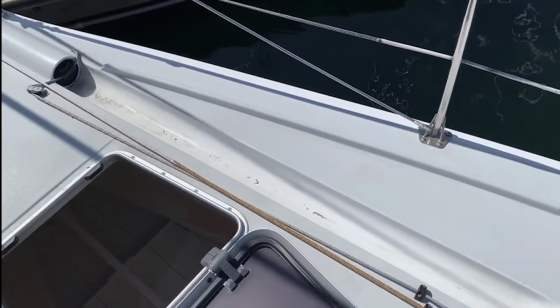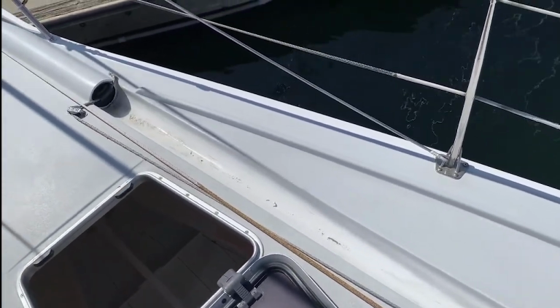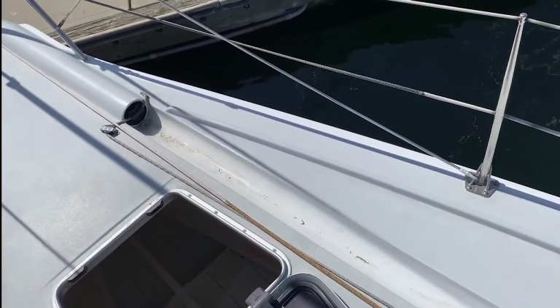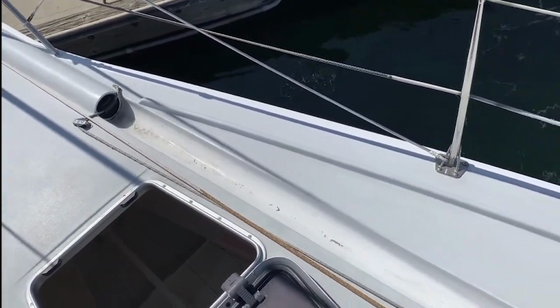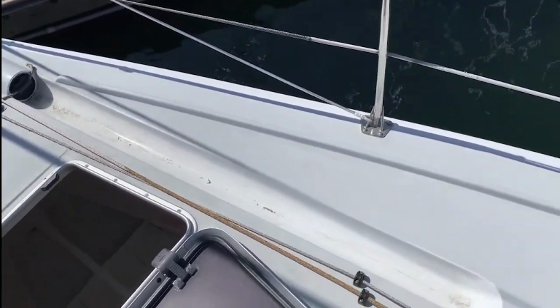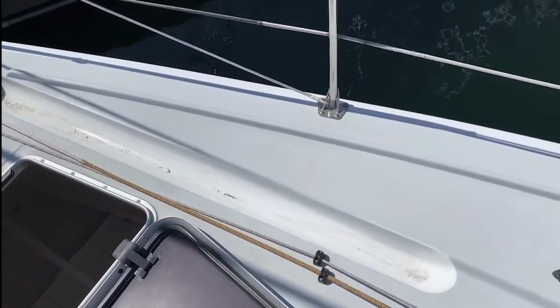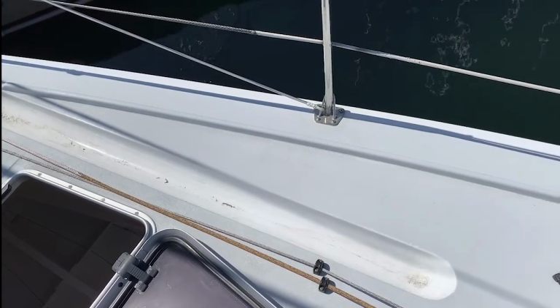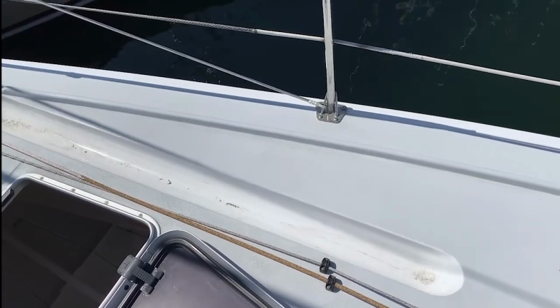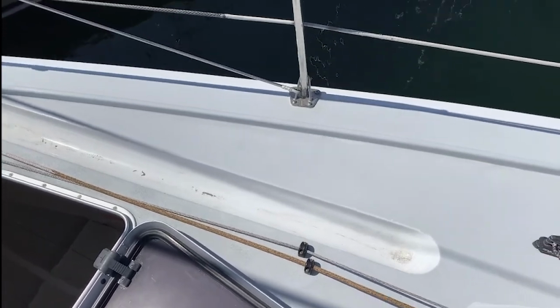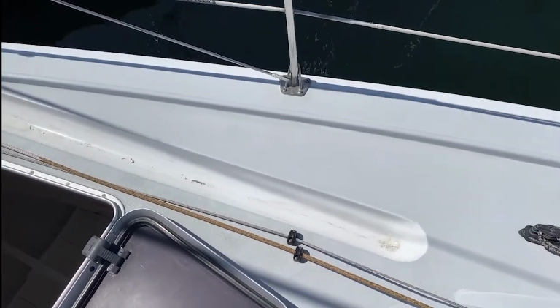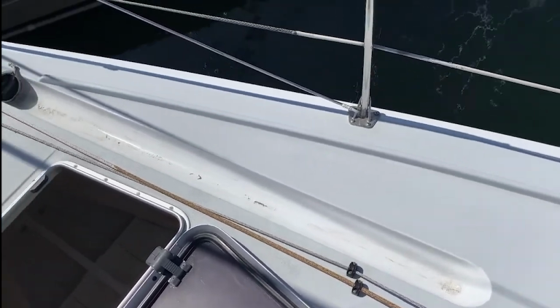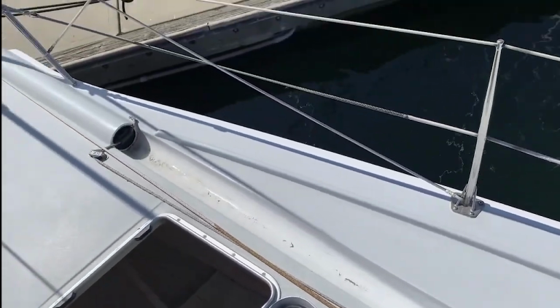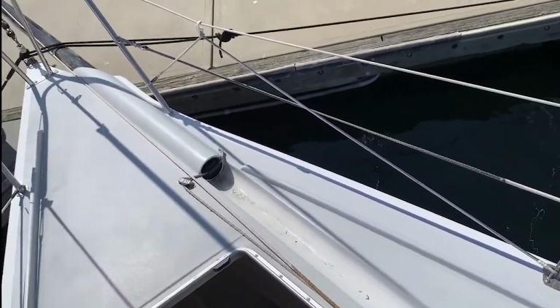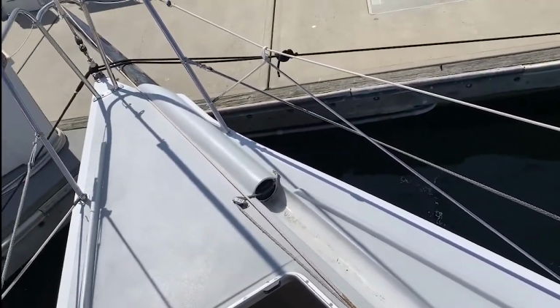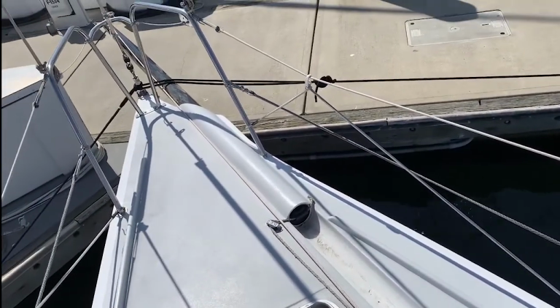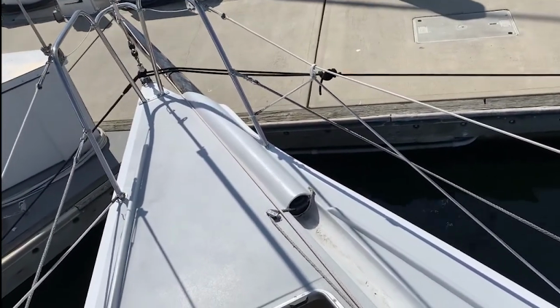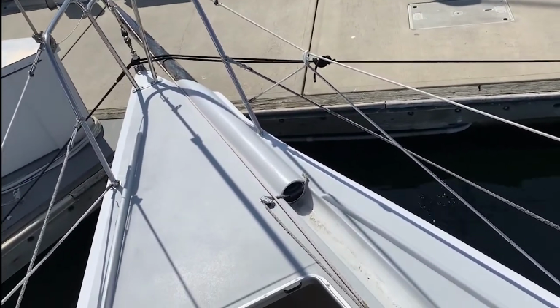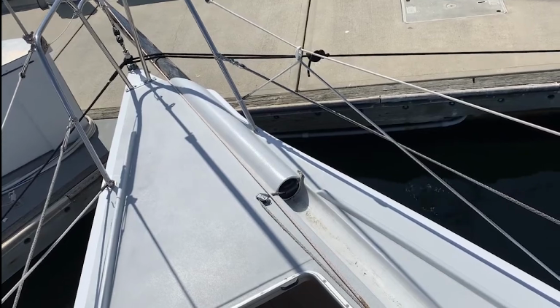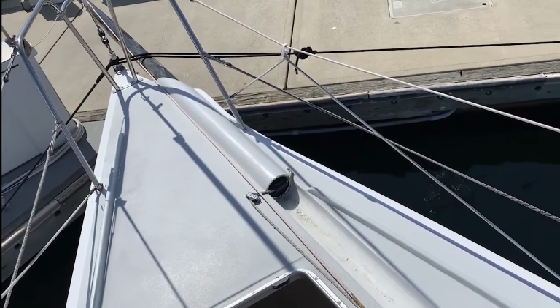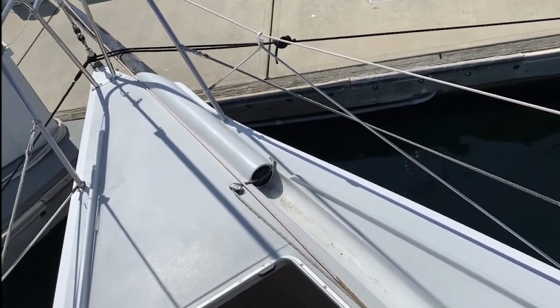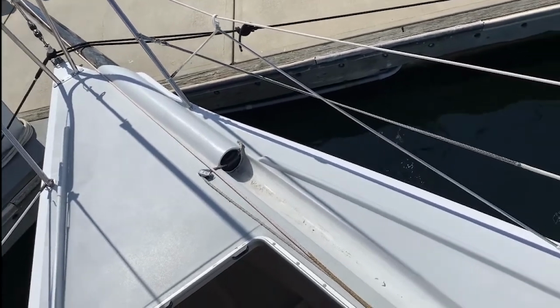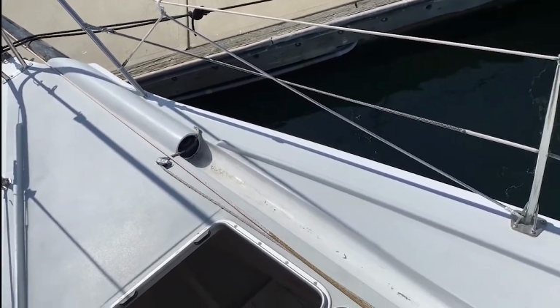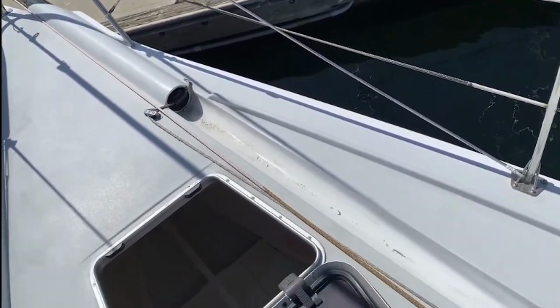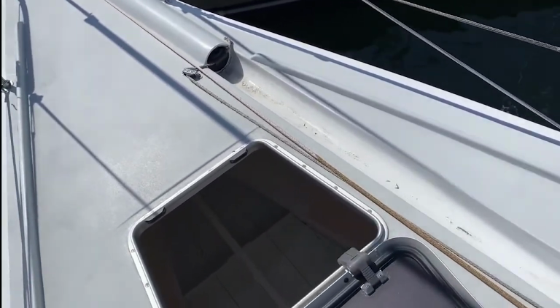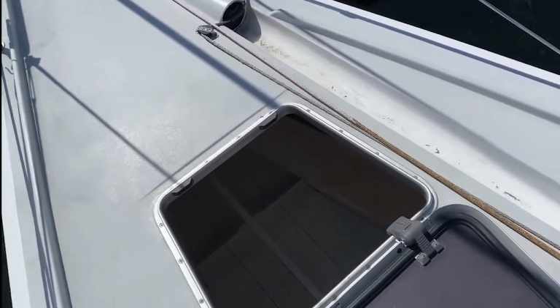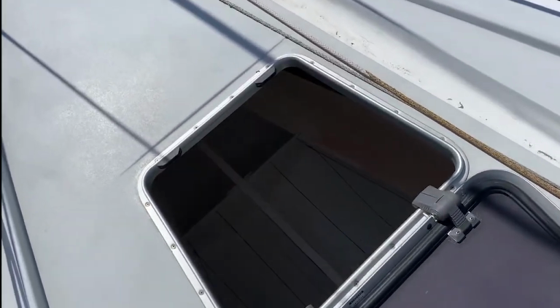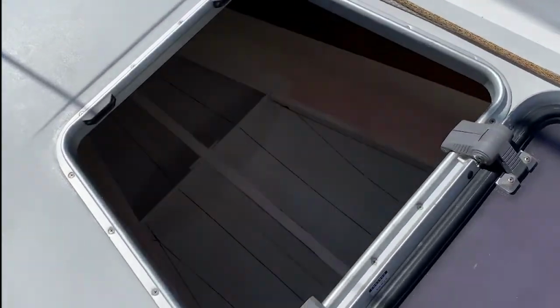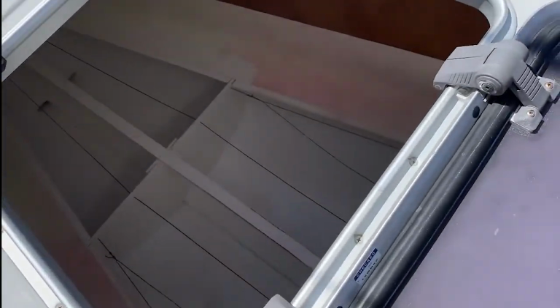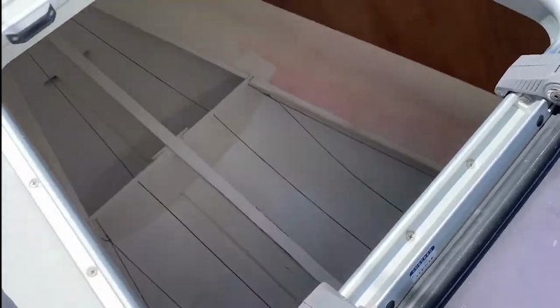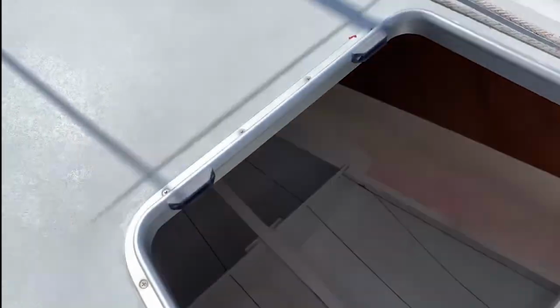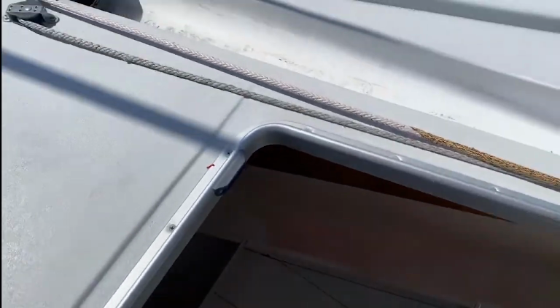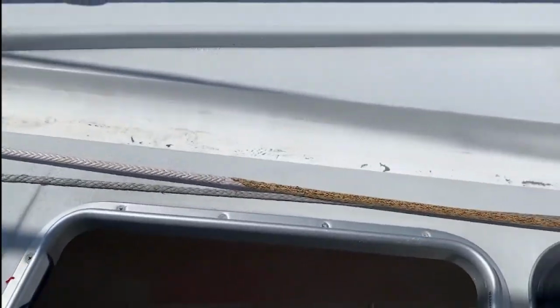This is why I was so interested in the boat — no water comes in, it's a super dry boat. Not like all other bowsprit boats where it runs in the bowsprit.